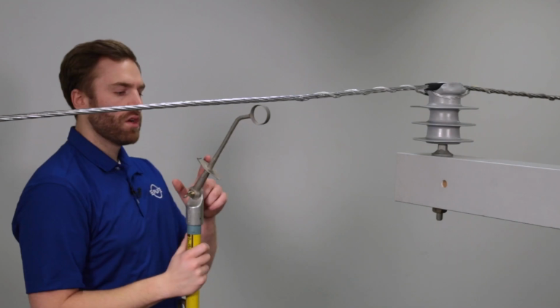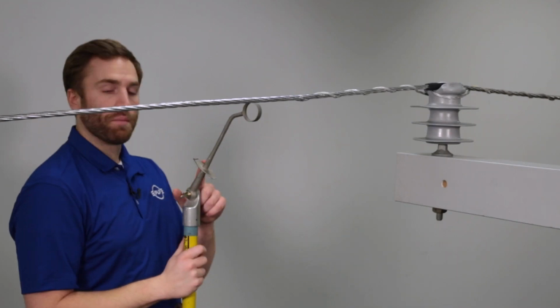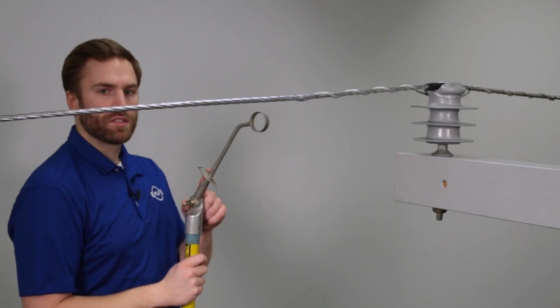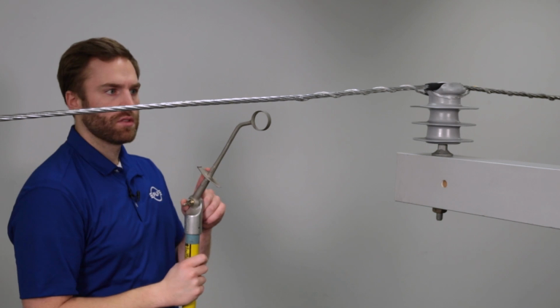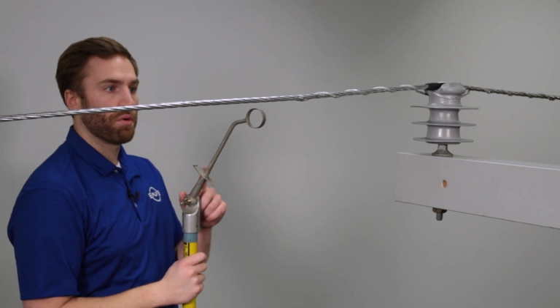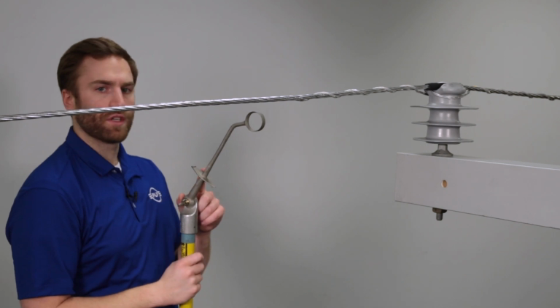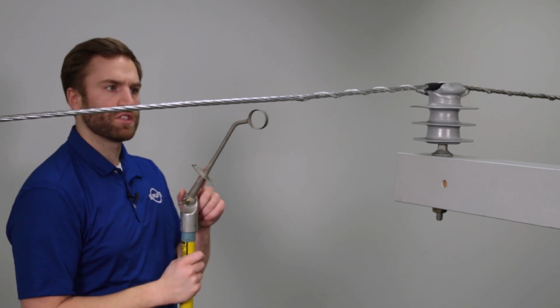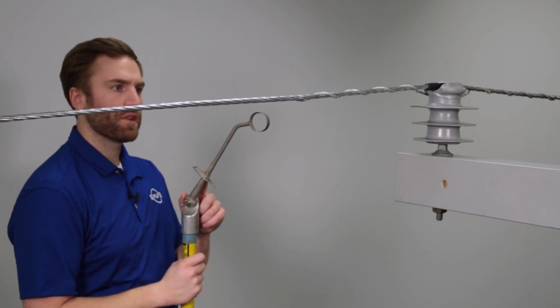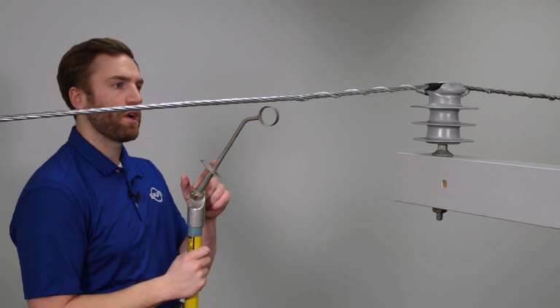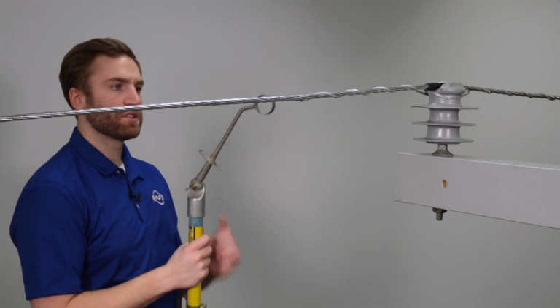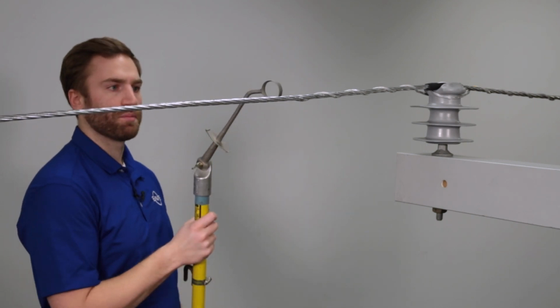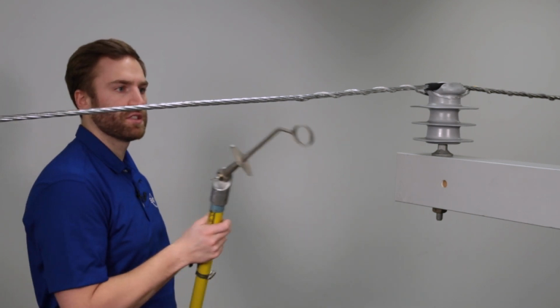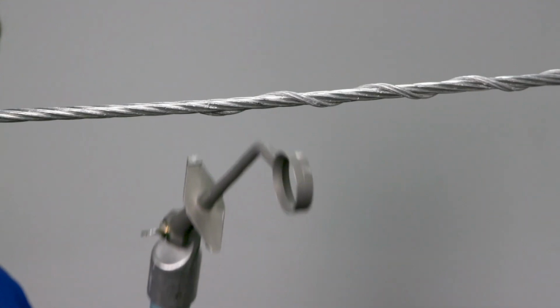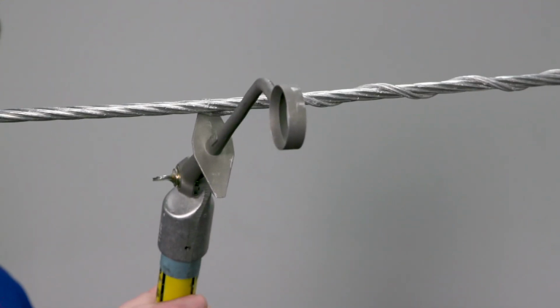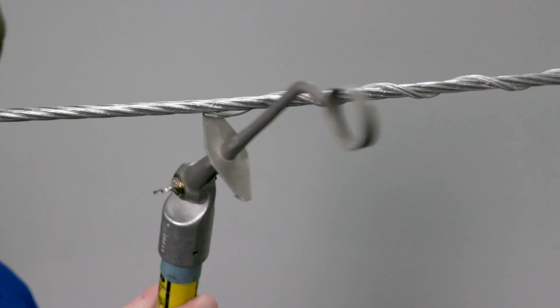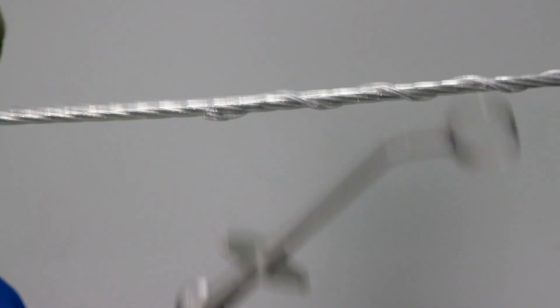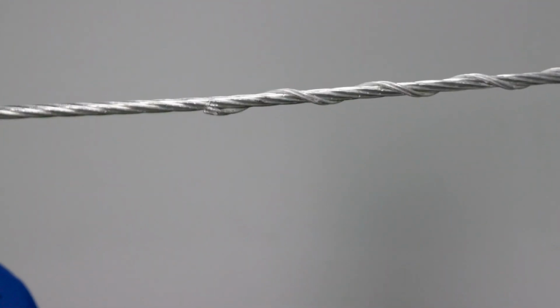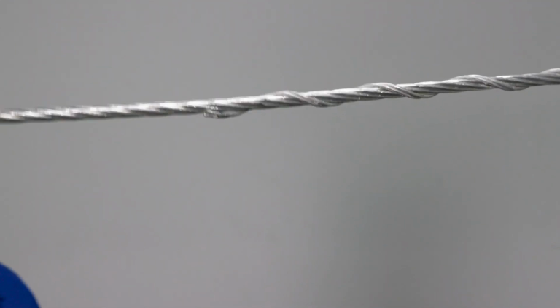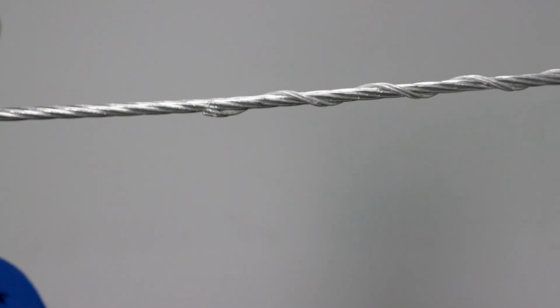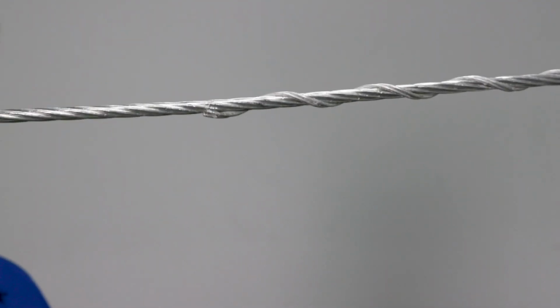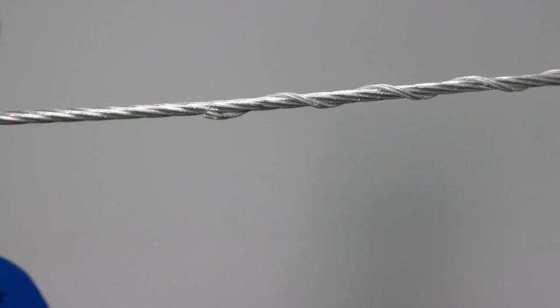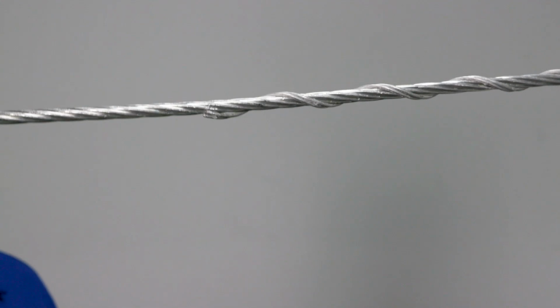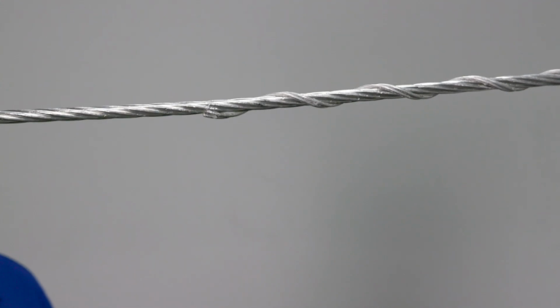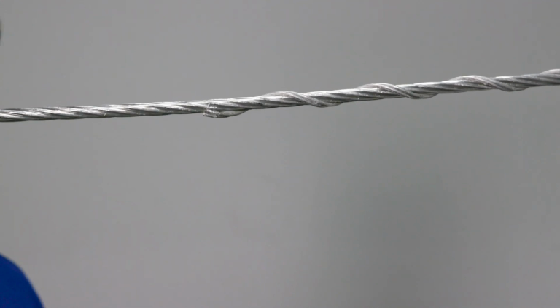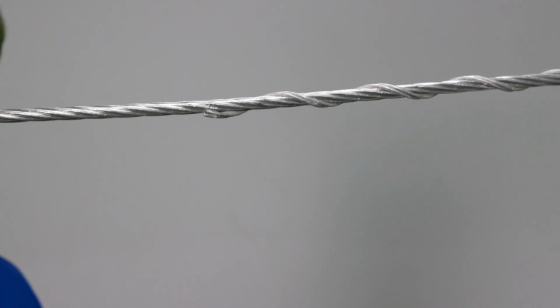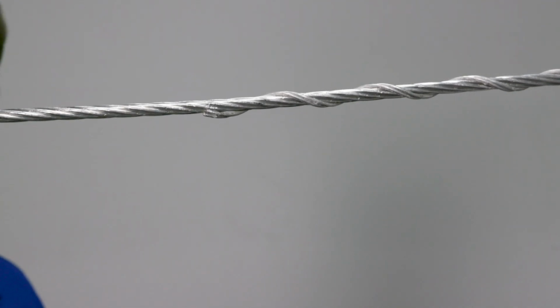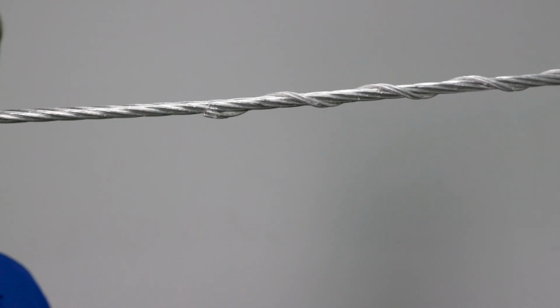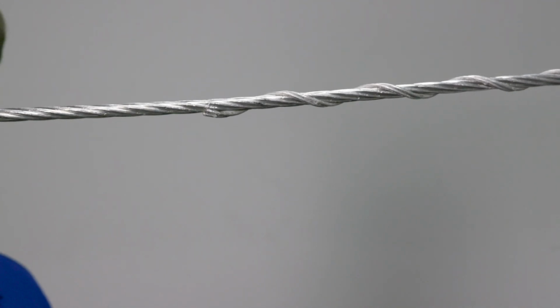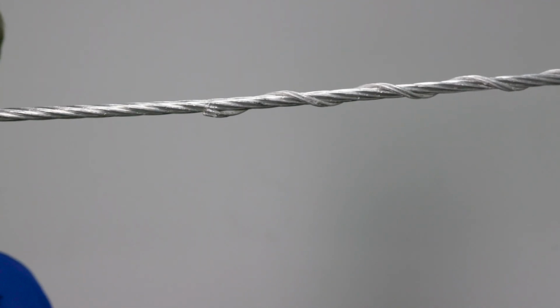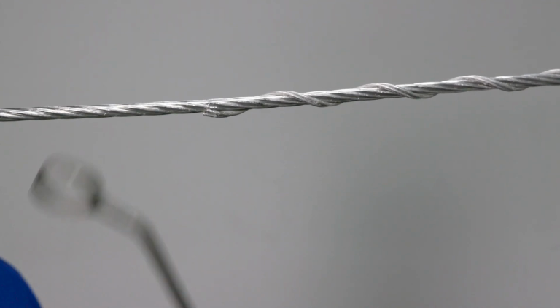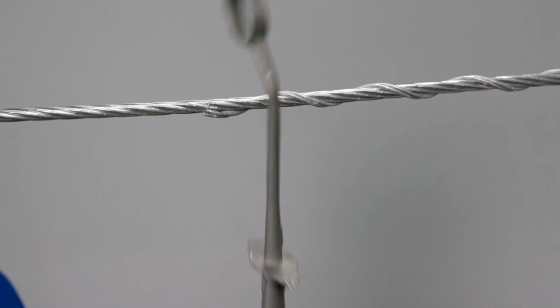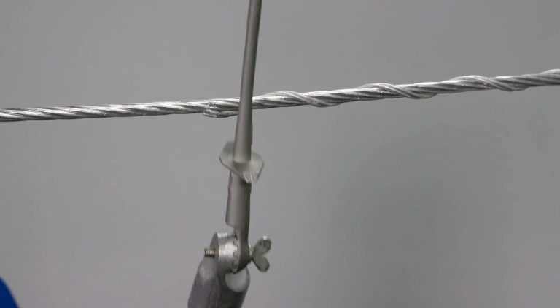The picks are perfect for snapping the rod ends into place, and also perfect when you need to unsnap those rod ends to remove a tie.